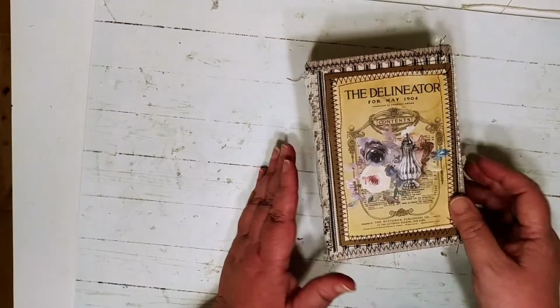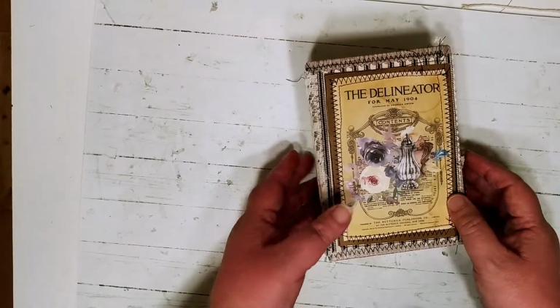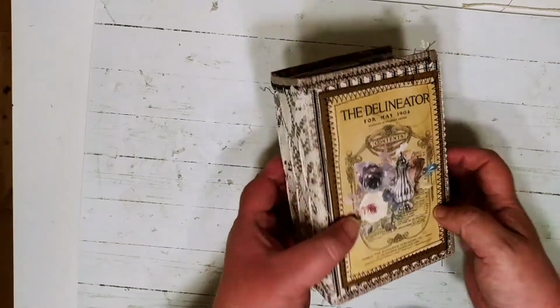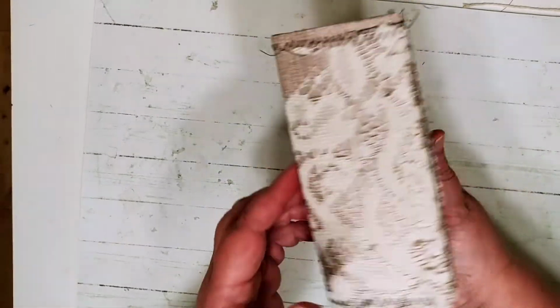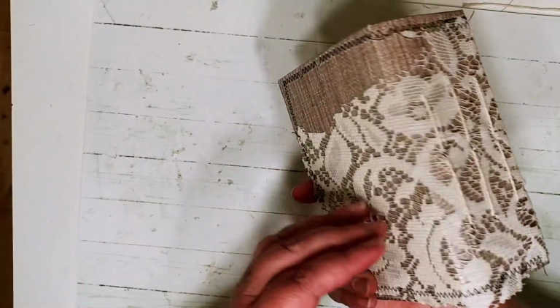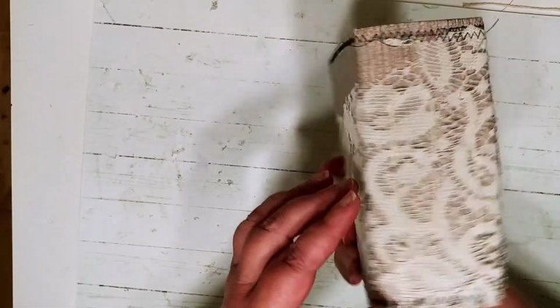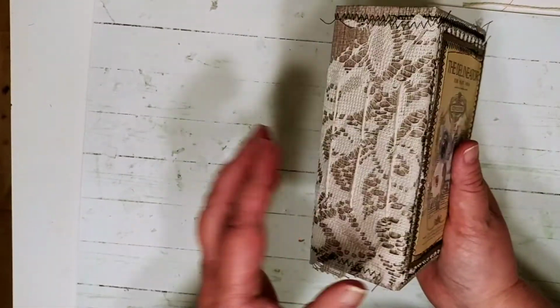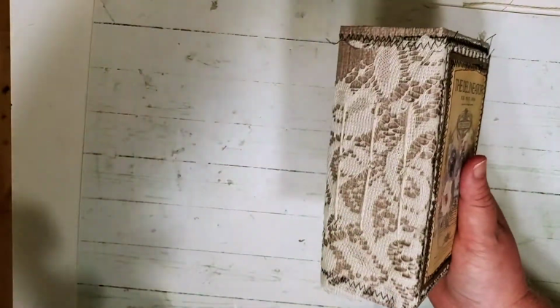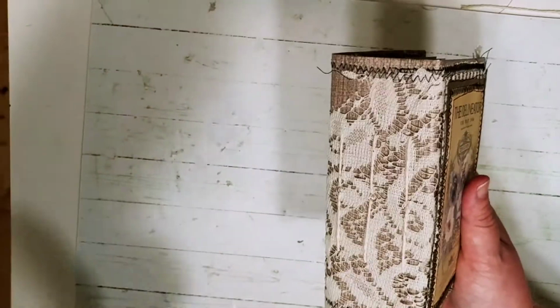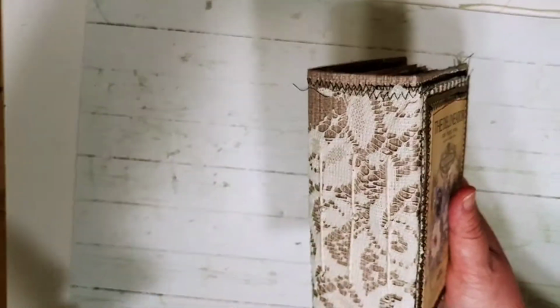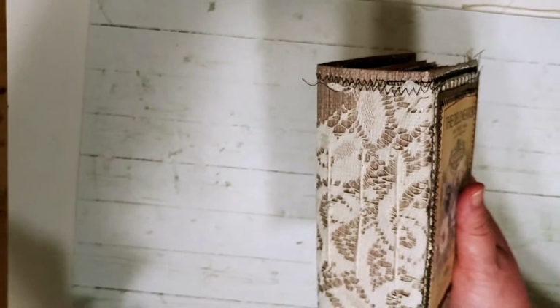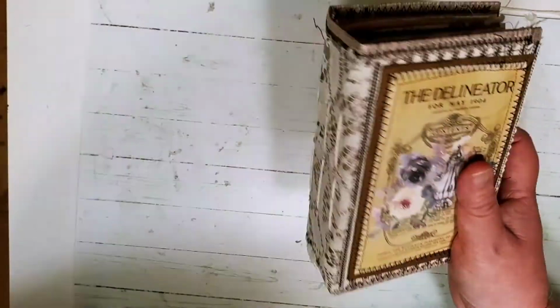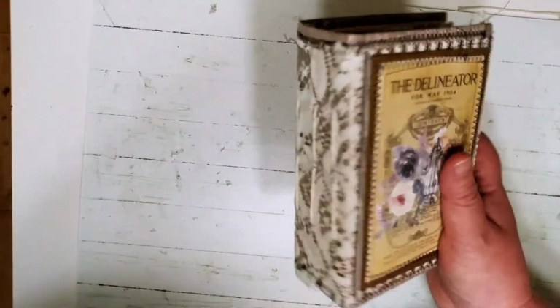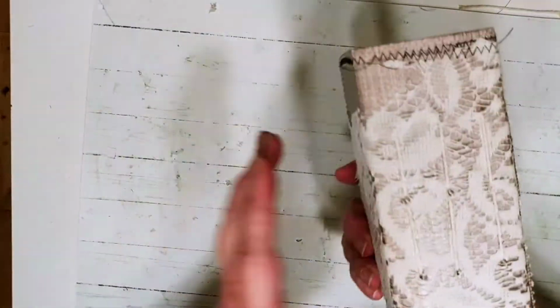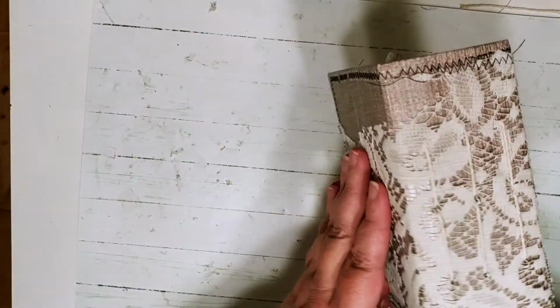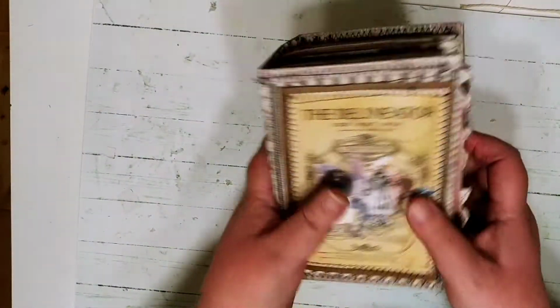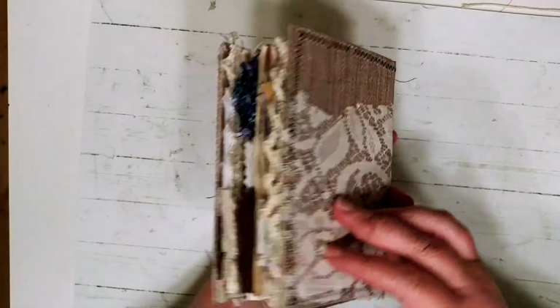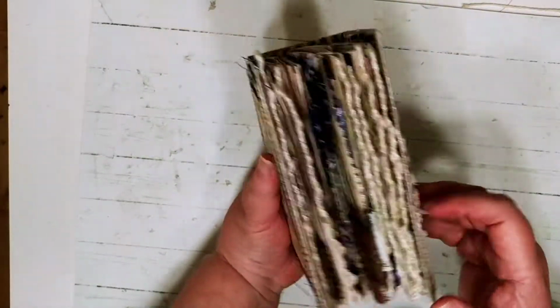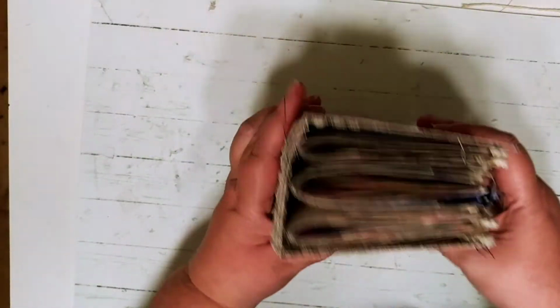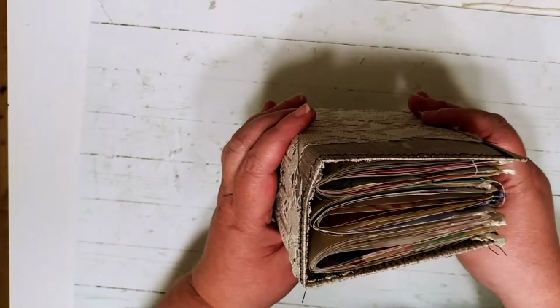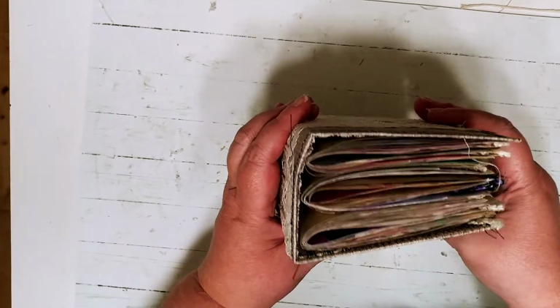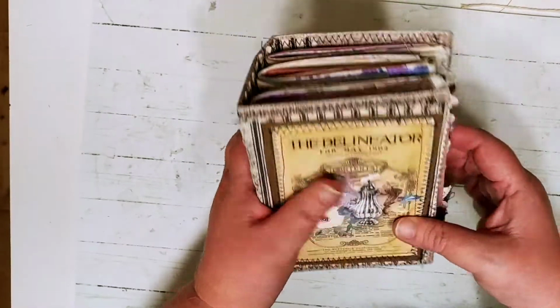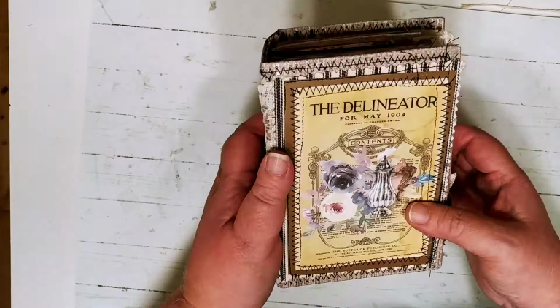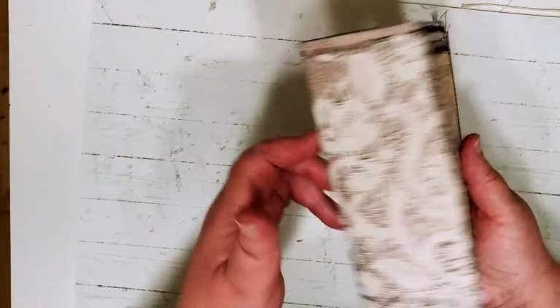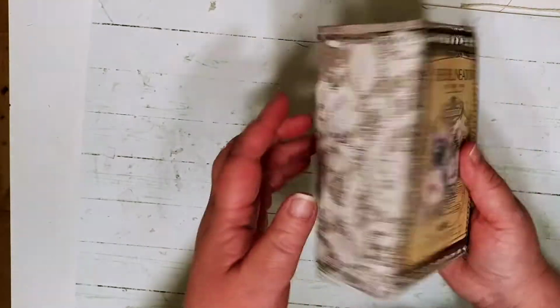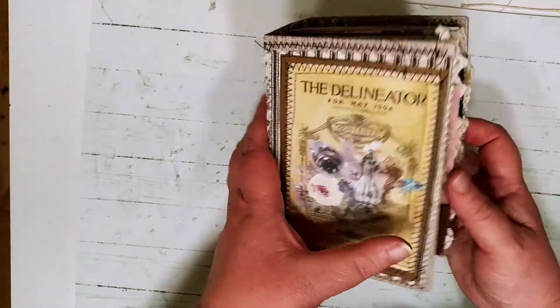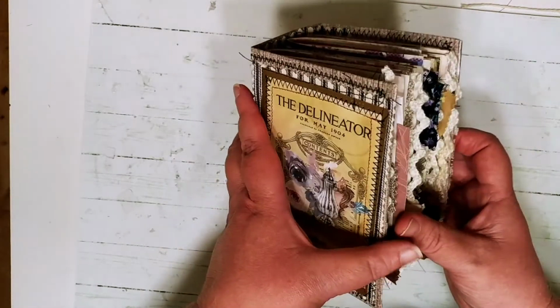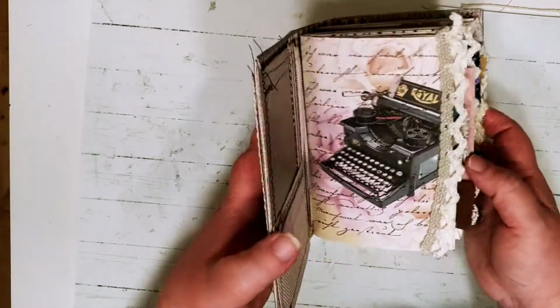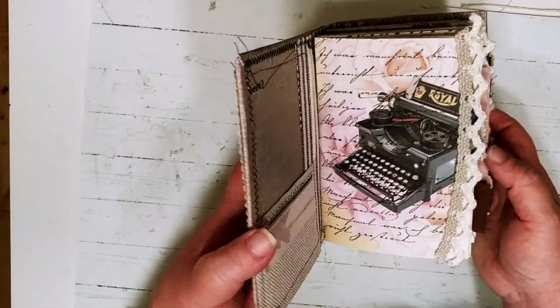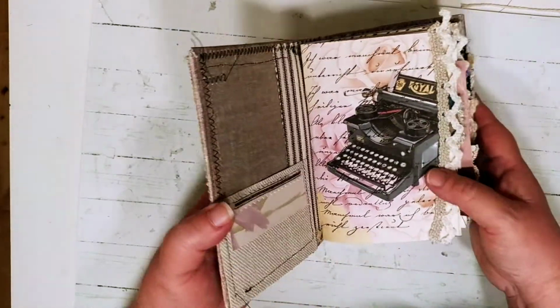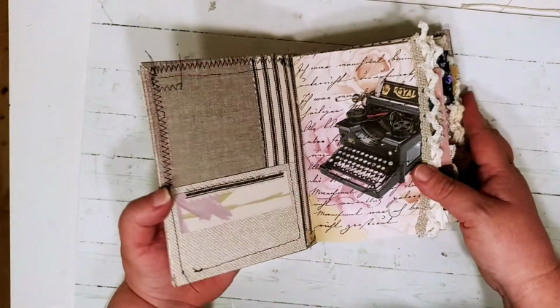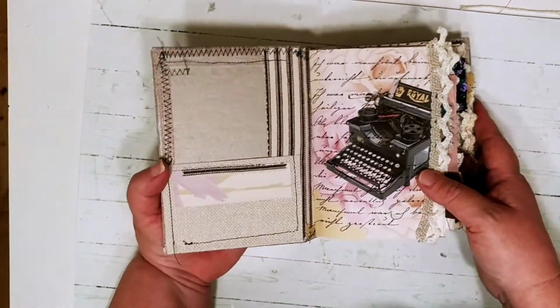My phone has been acting up a little bit — I have to make sure it doesn't get too warm — so I'll do a quick flip-through. It's a tiny little journal. The digital kit is inspired; it's one of Lindsay's and Ora's digital kits.